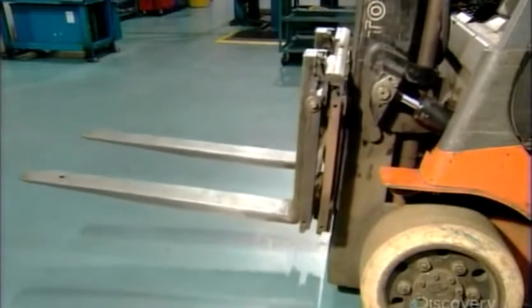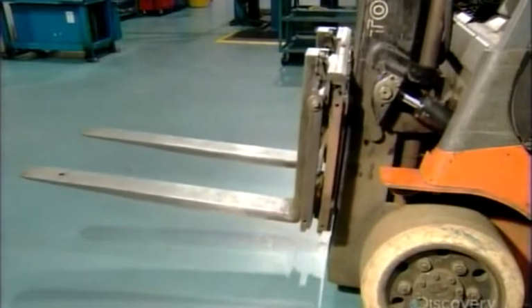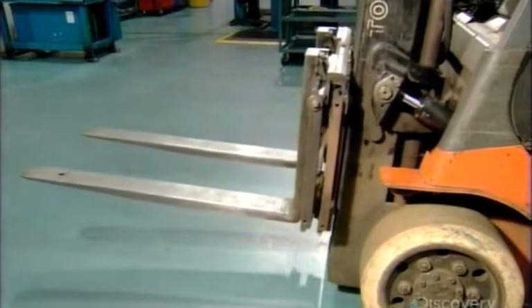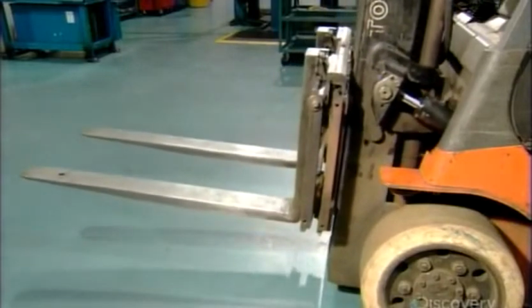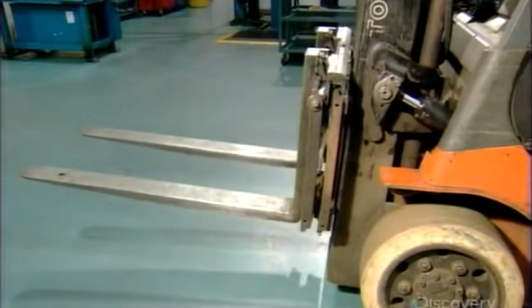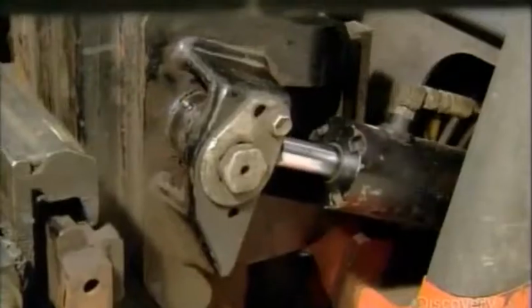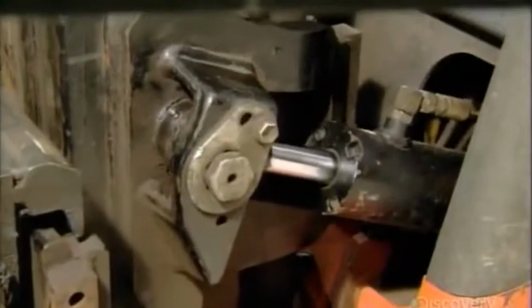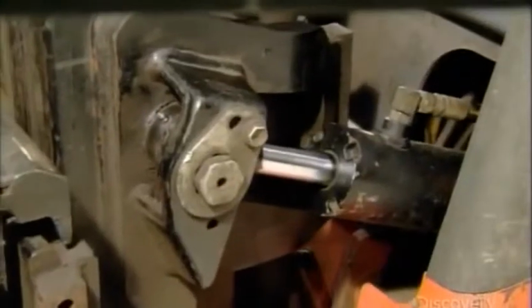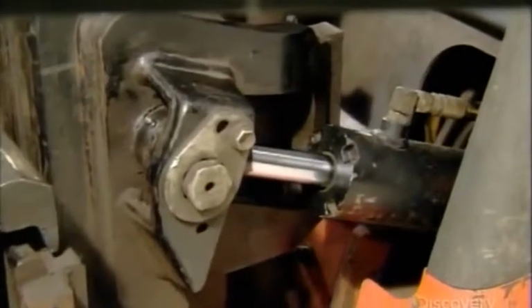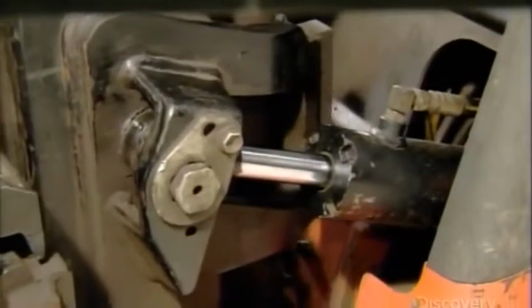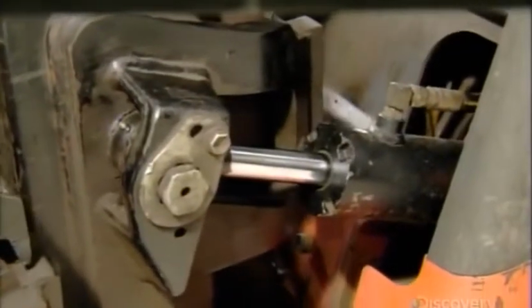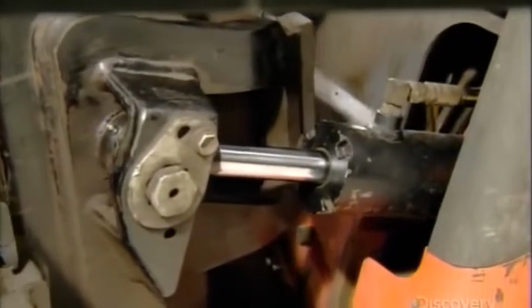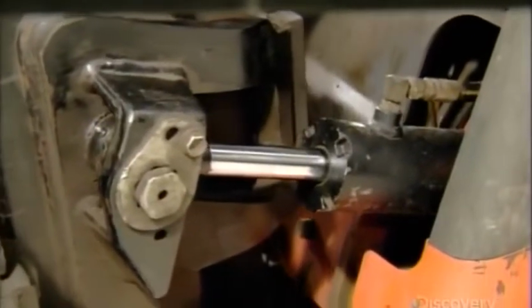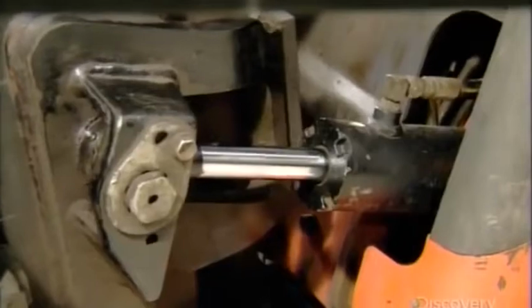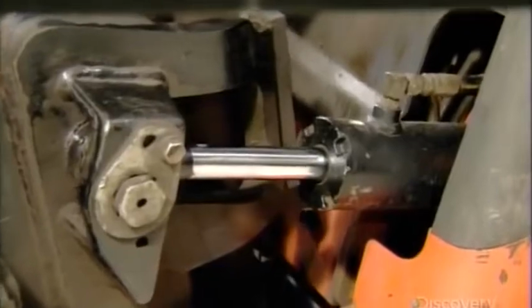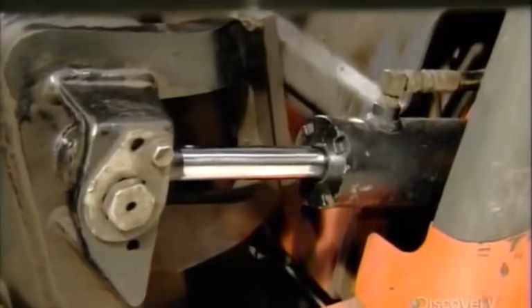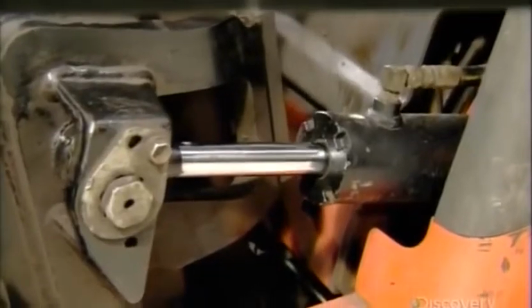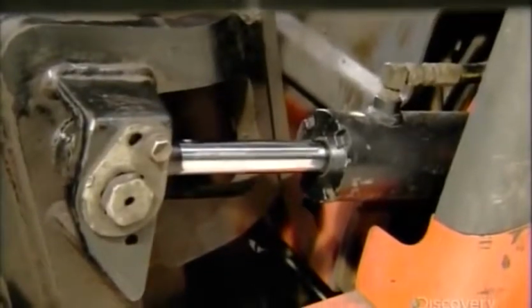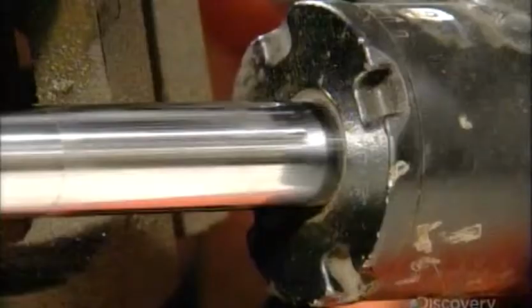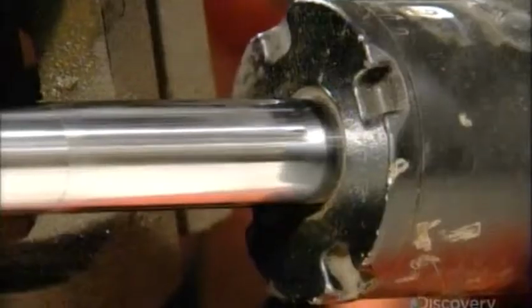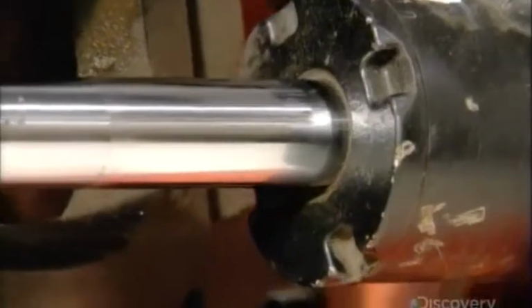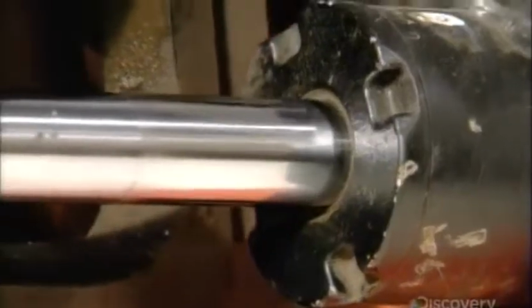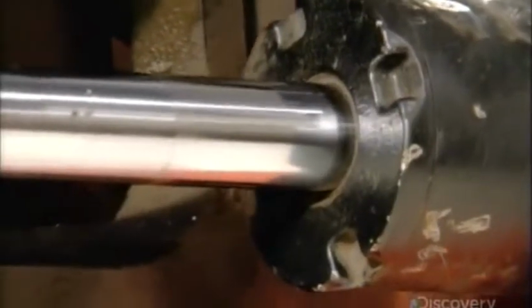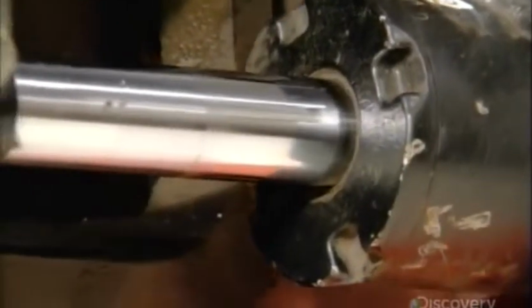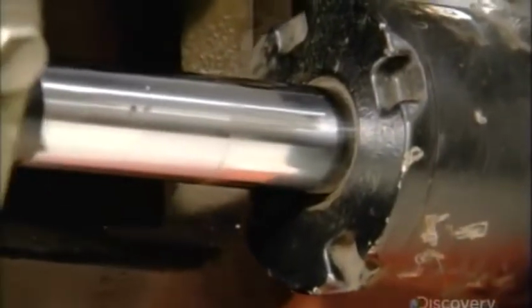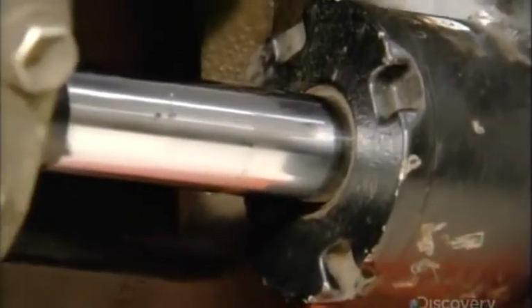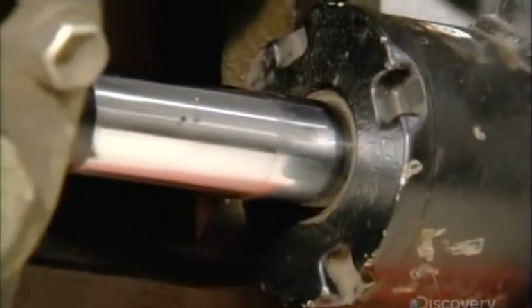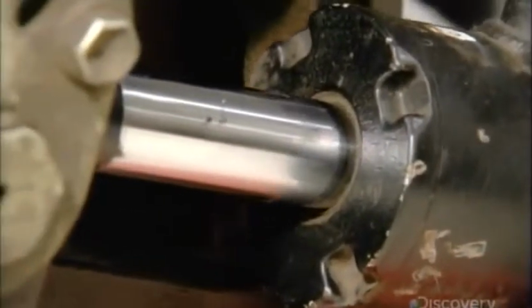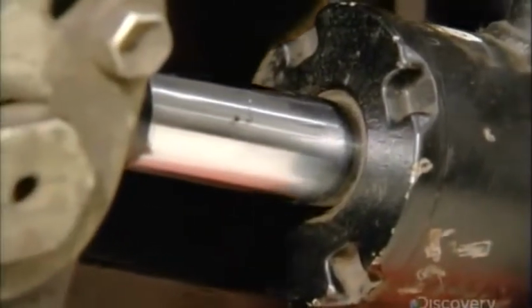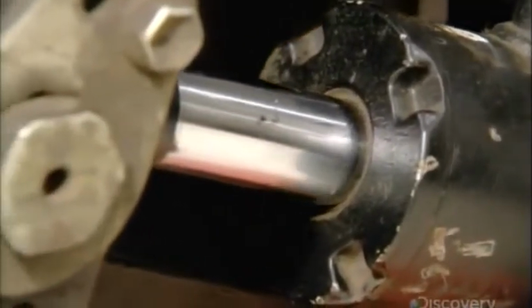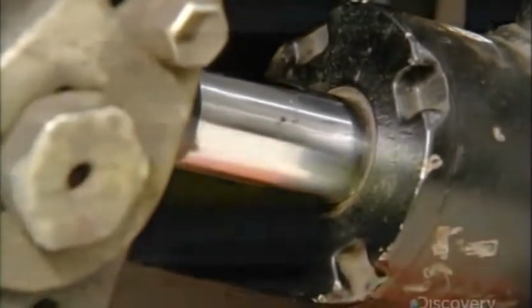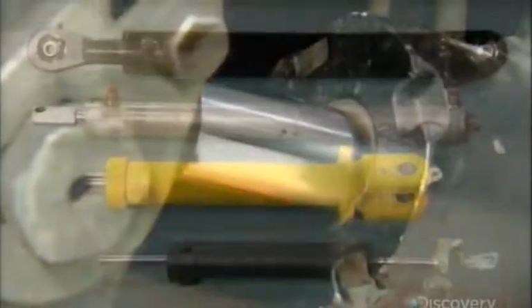This is fluid power in action. Pressurized fluid pumped into cylinders does all the heavy work, making this forklift actually lift.